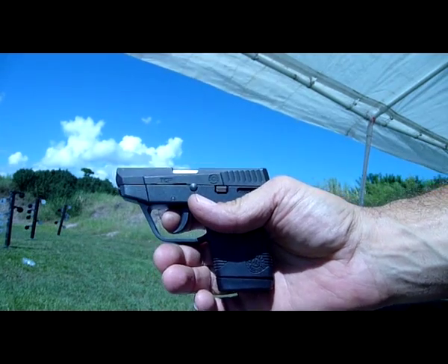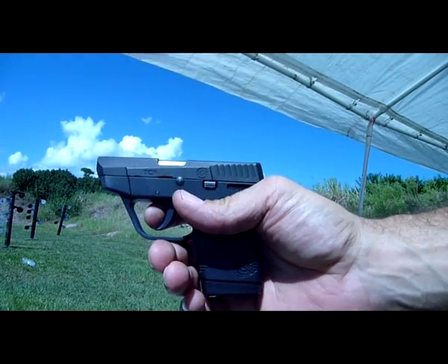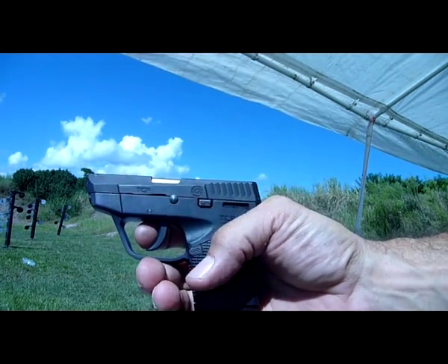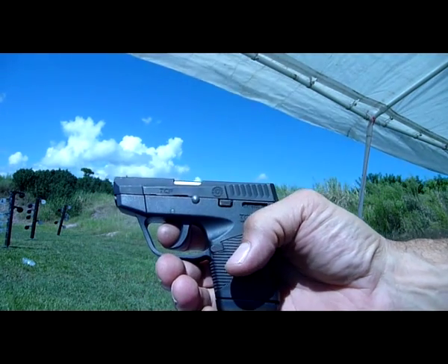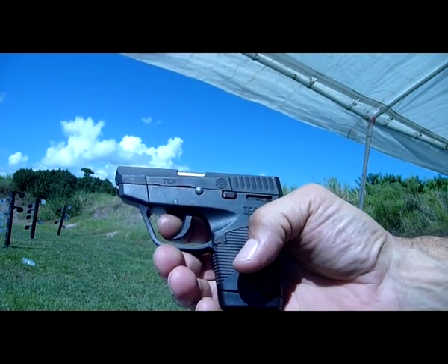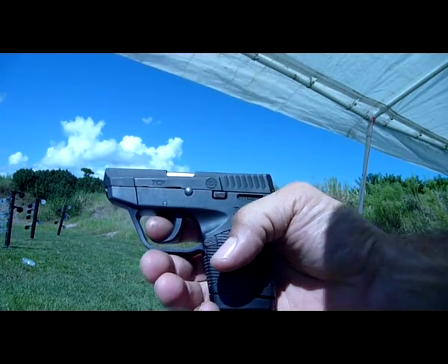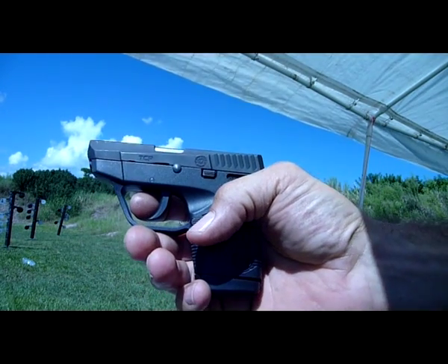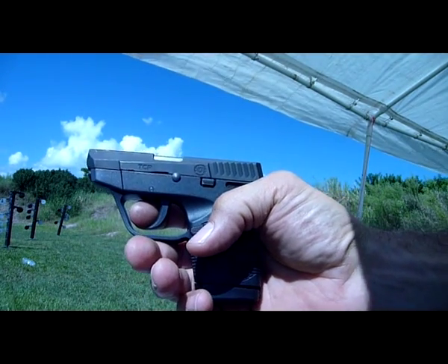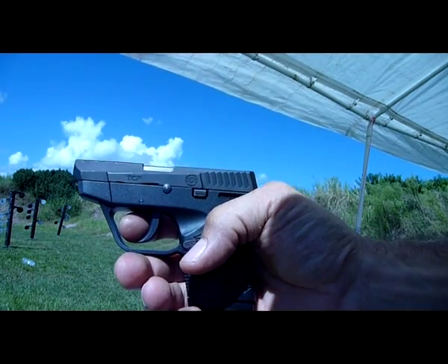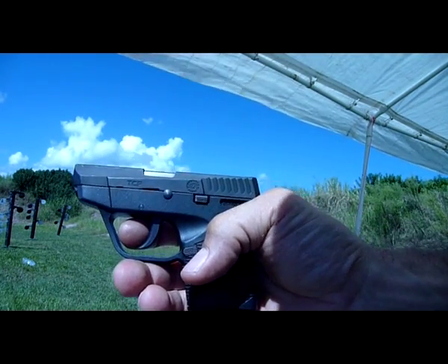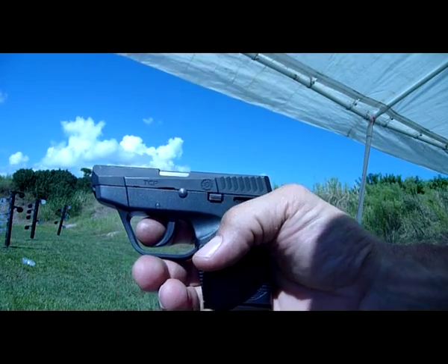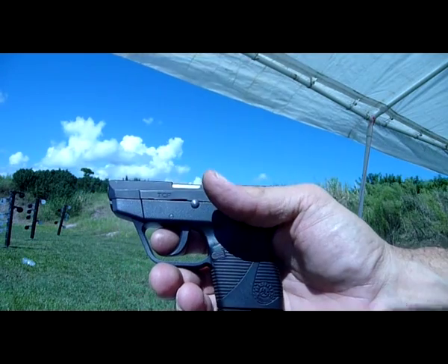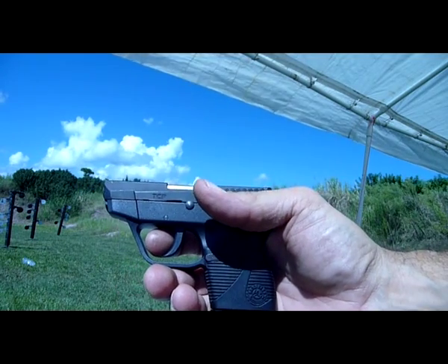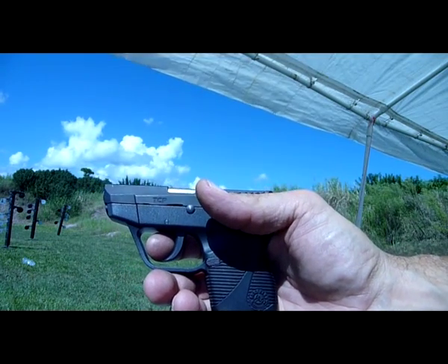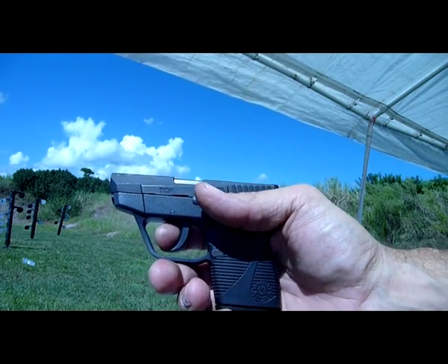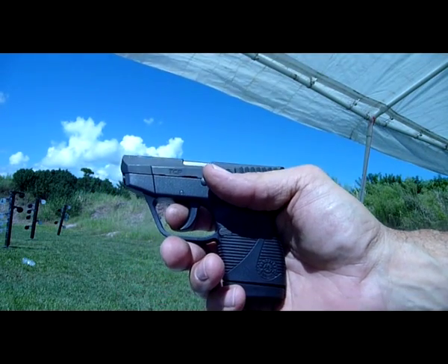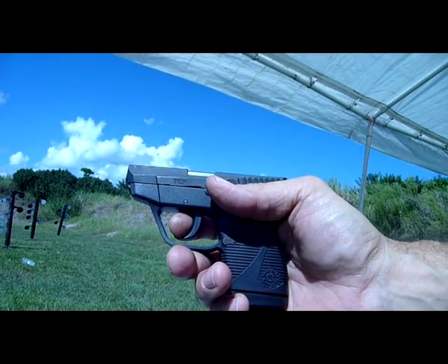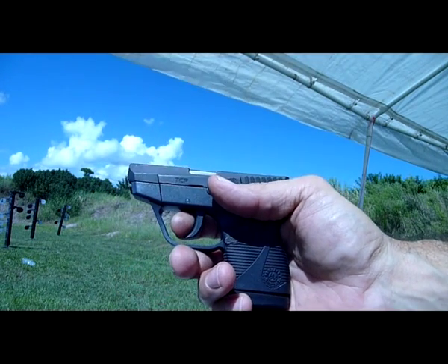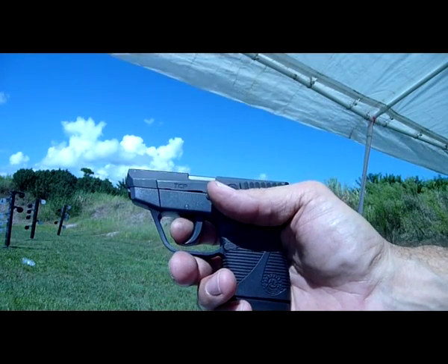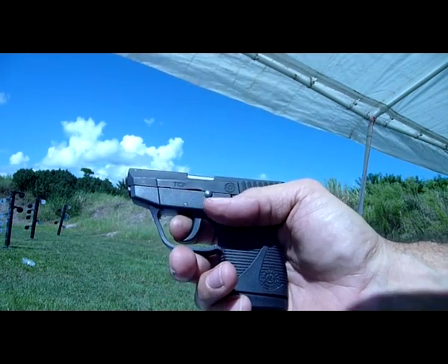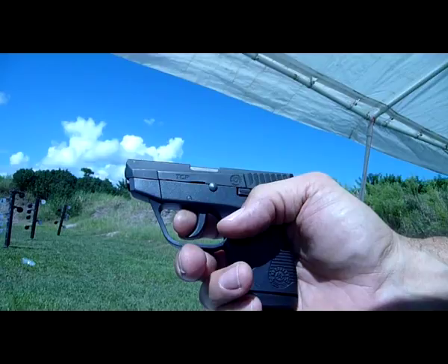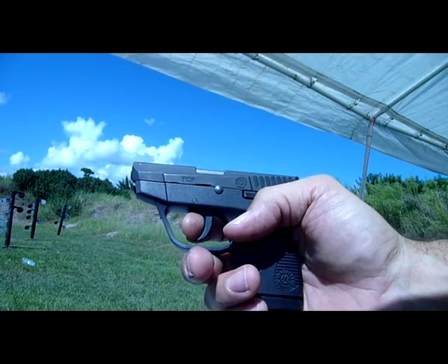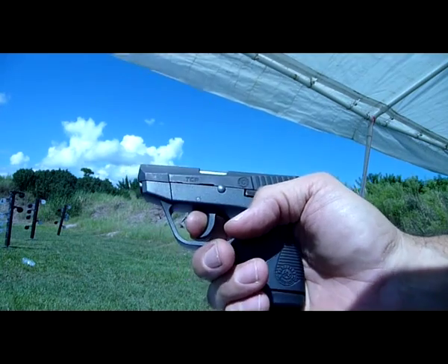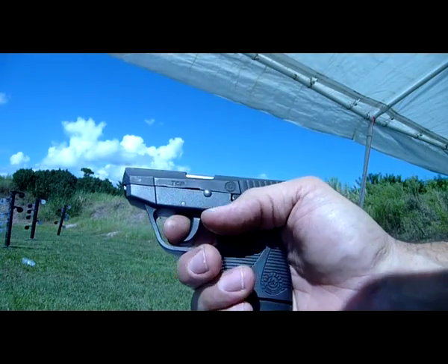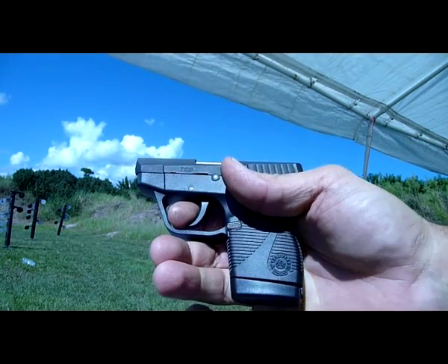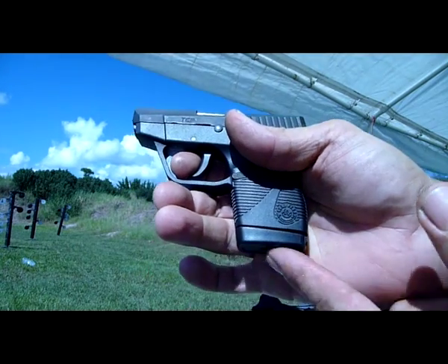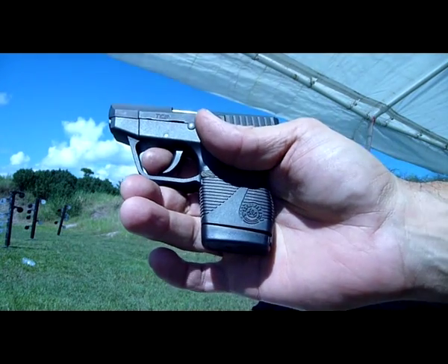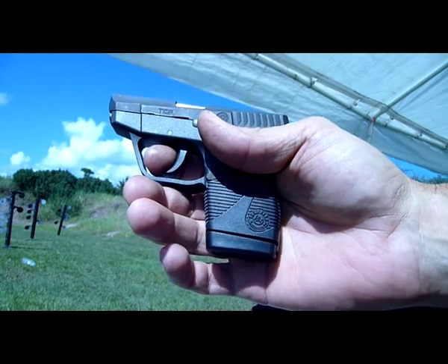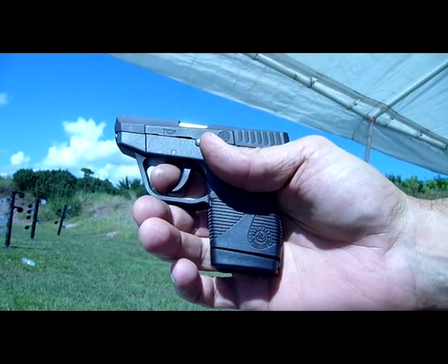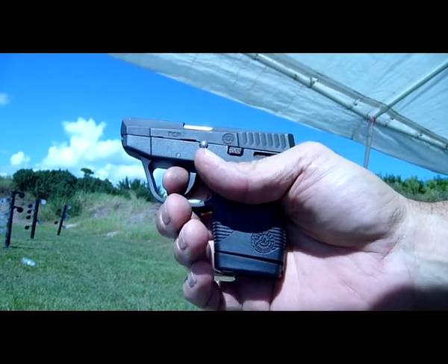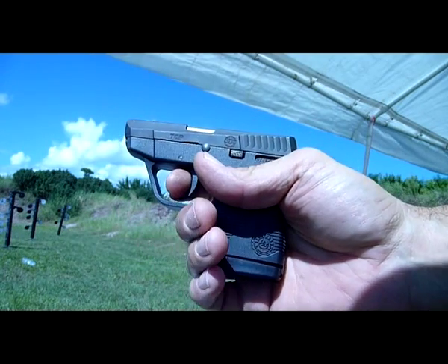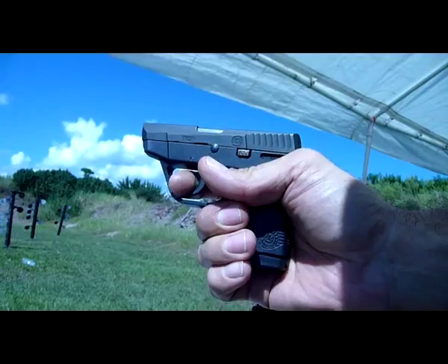In this video we're going to demonstrate the Taurus PT738 using the Maggut spring system, which allows 7 rounds in the magazine plus 1, so it's a 7 plus 1 without adding an extension to the magazine. So I'll load it up.